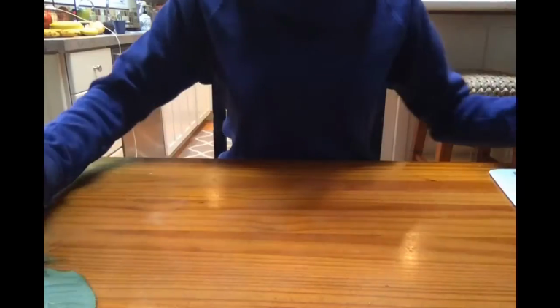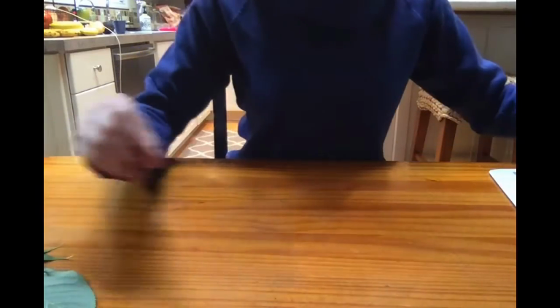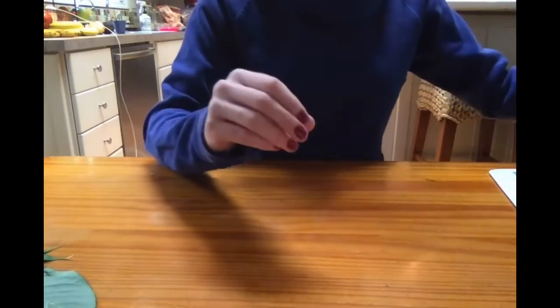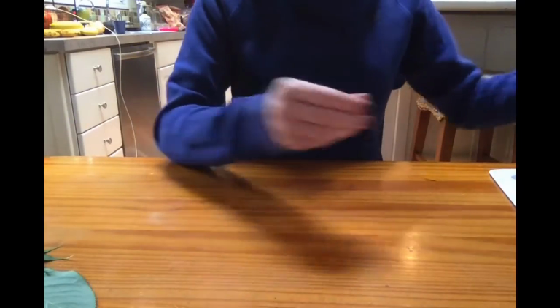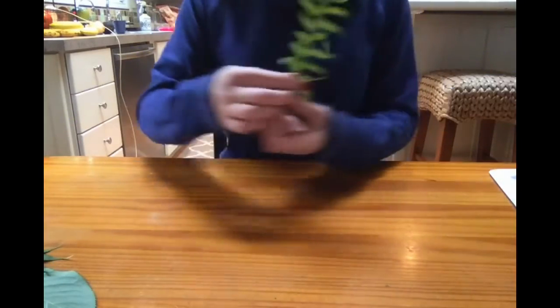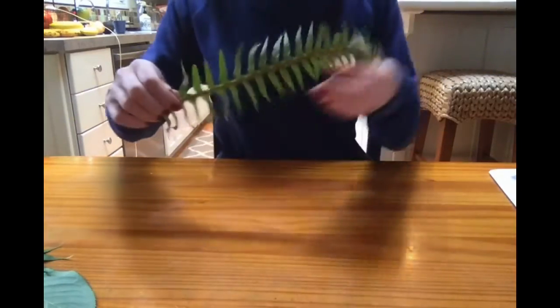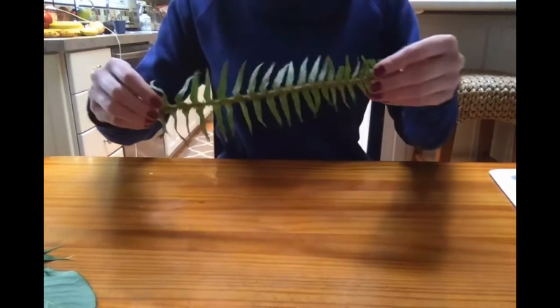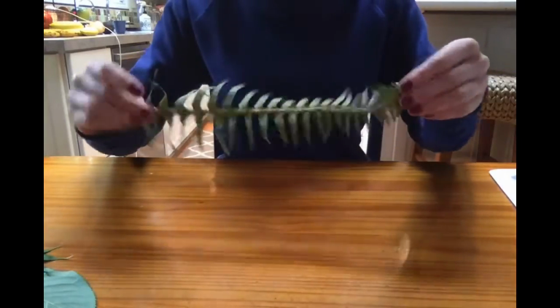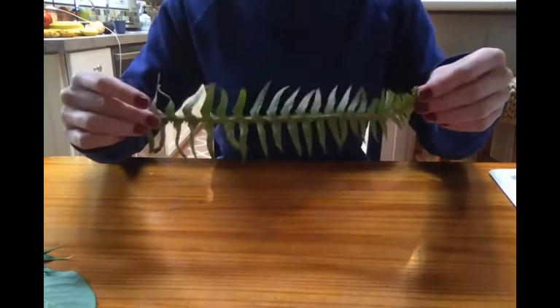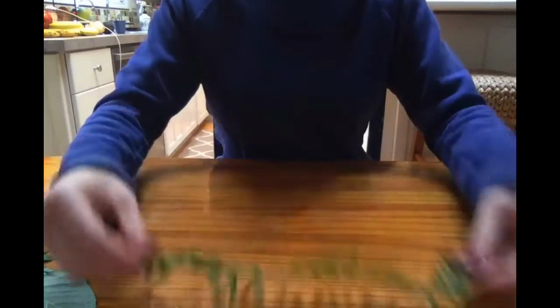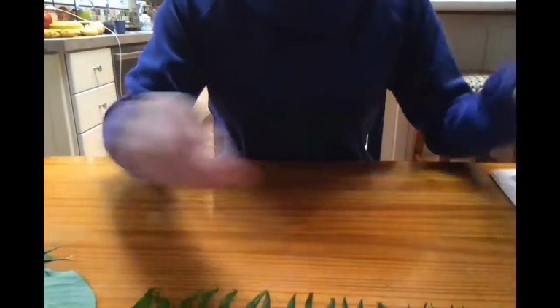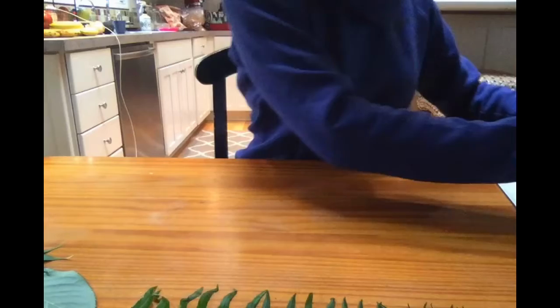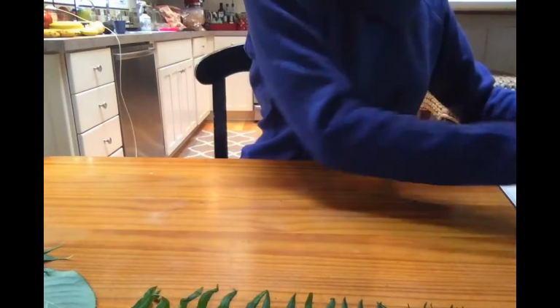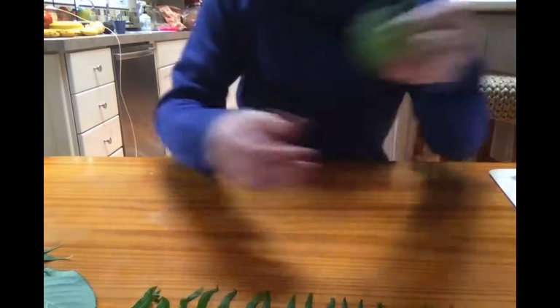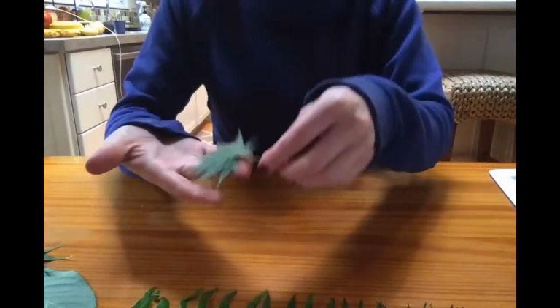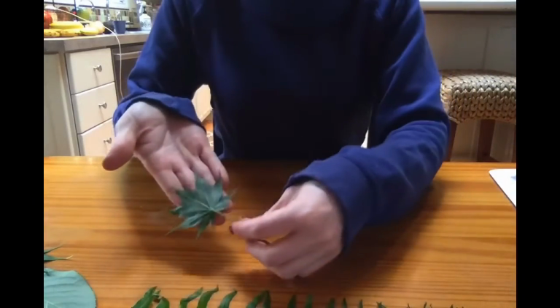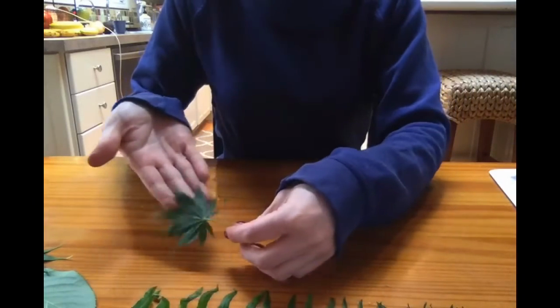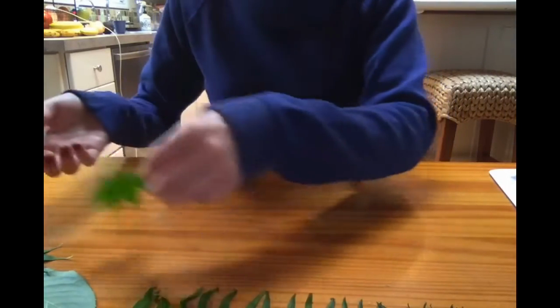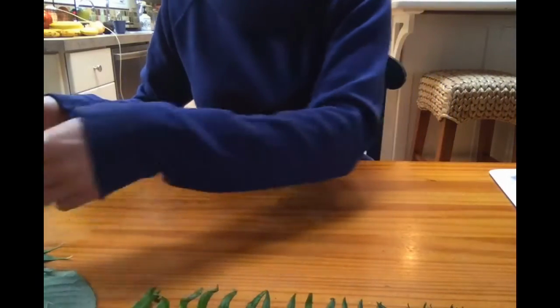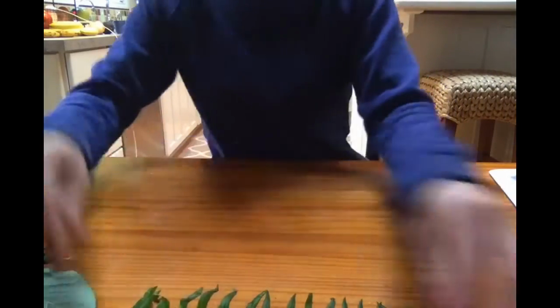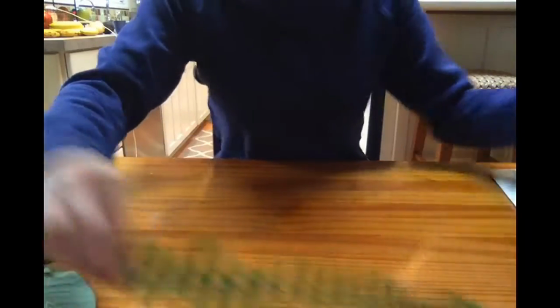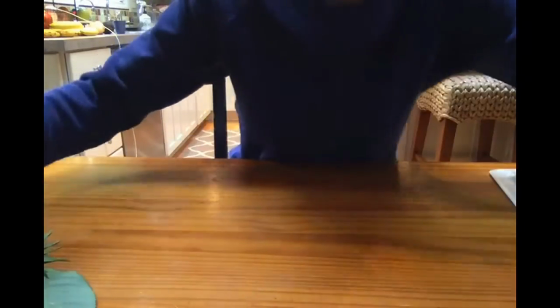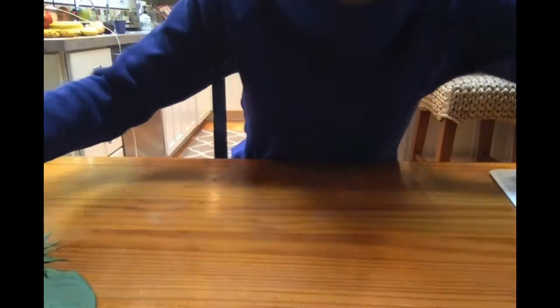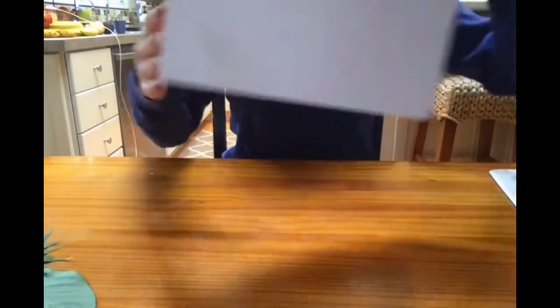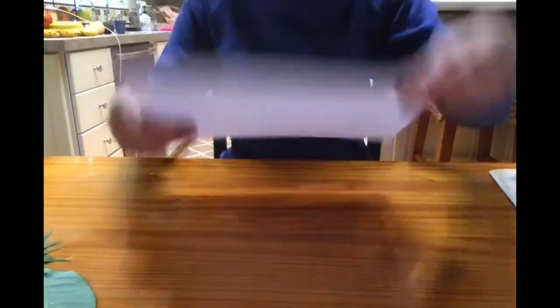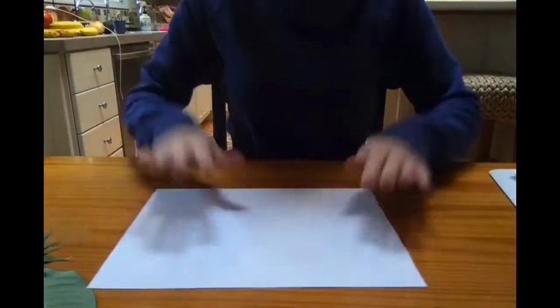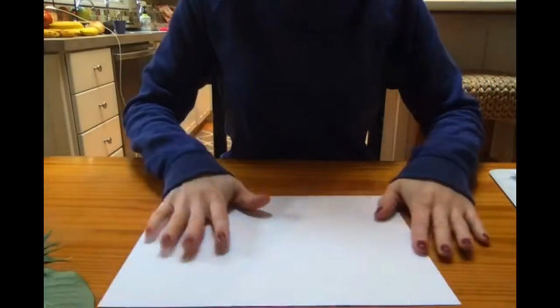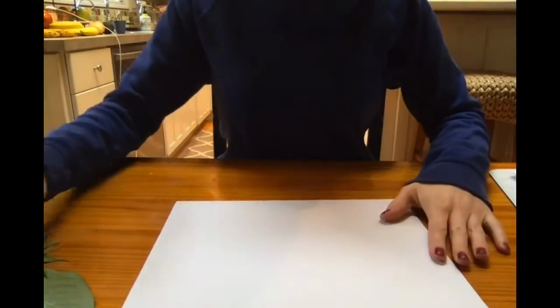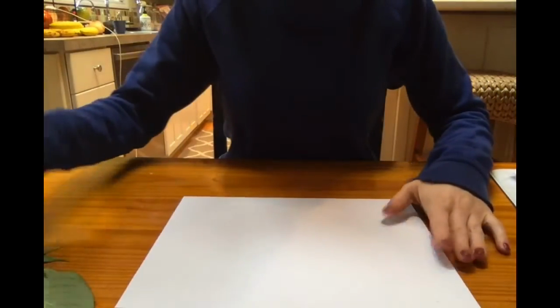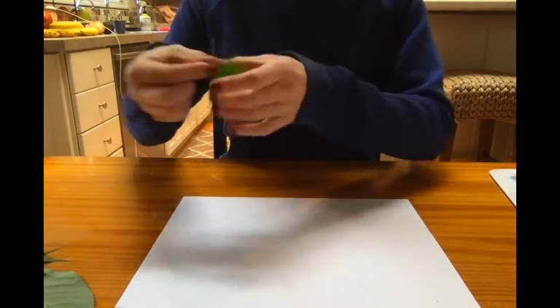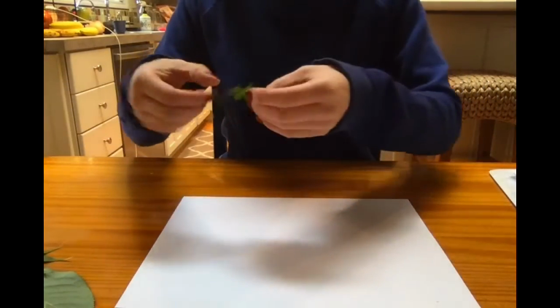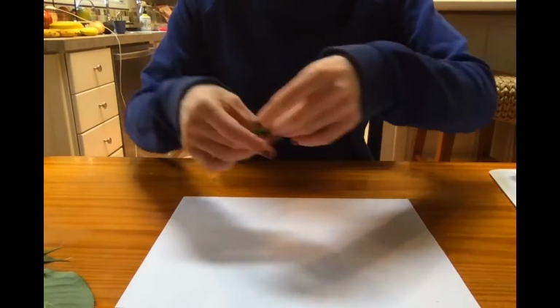Here I have a leaf from a cherry tree, and here is a leaf from a Japanese maple tree, and a sword fern. I grabbed a couple of leaves from my Japanese maple tree.